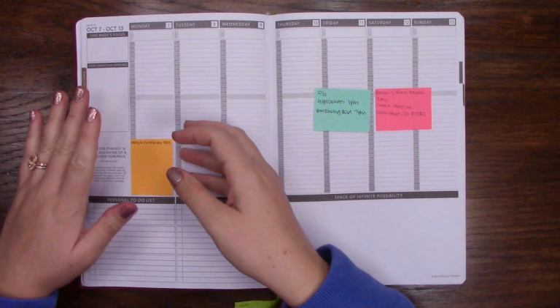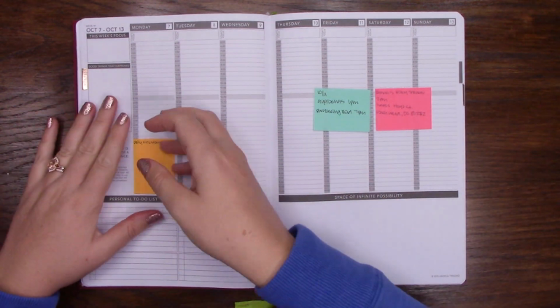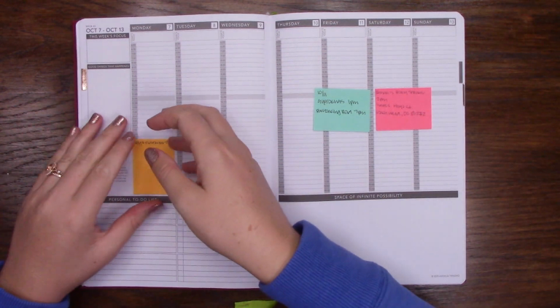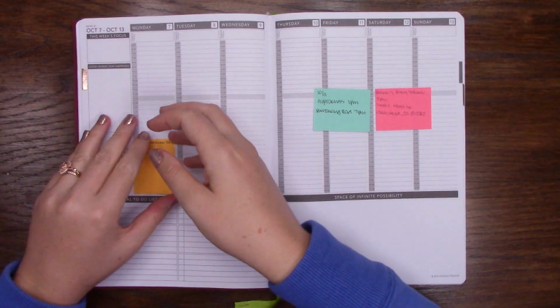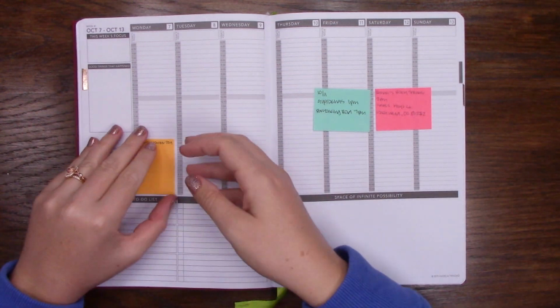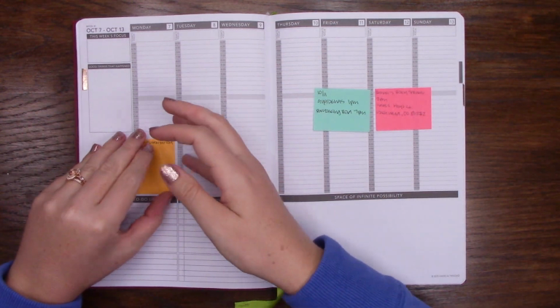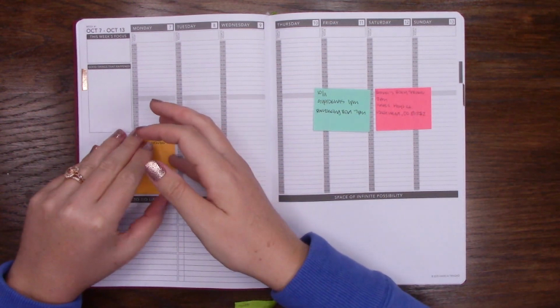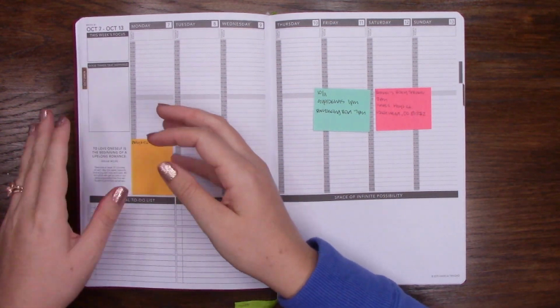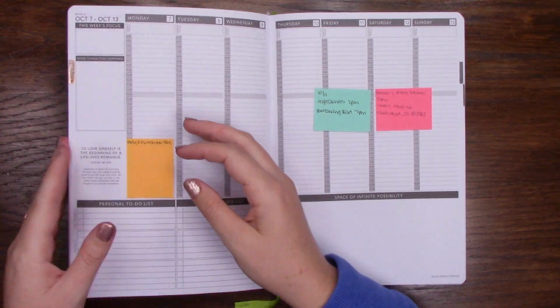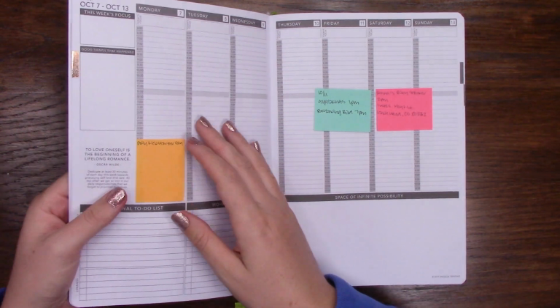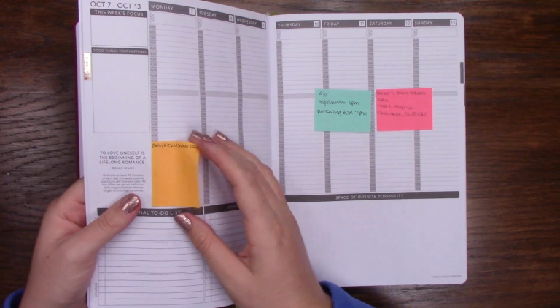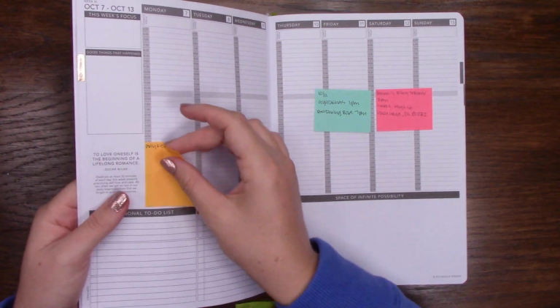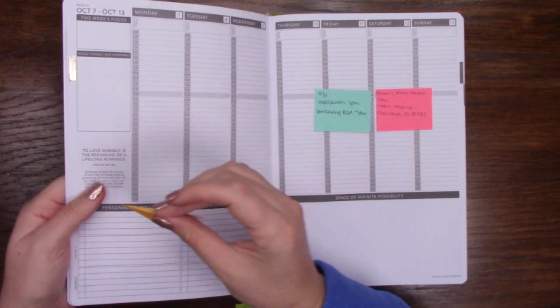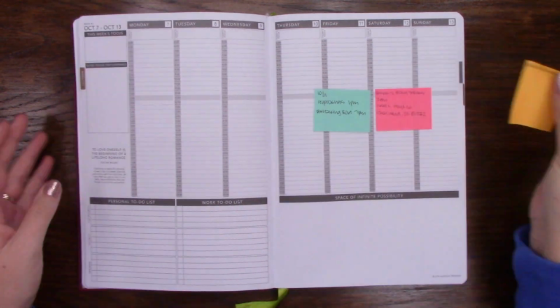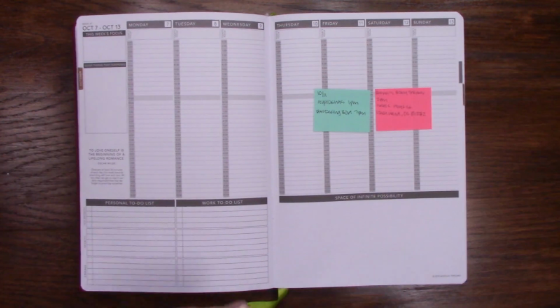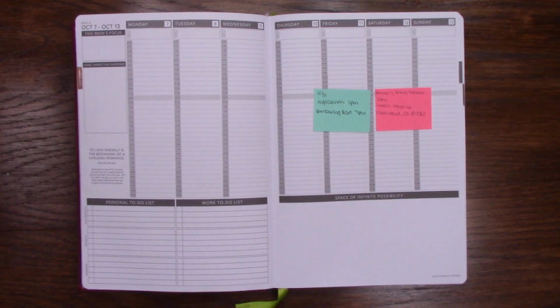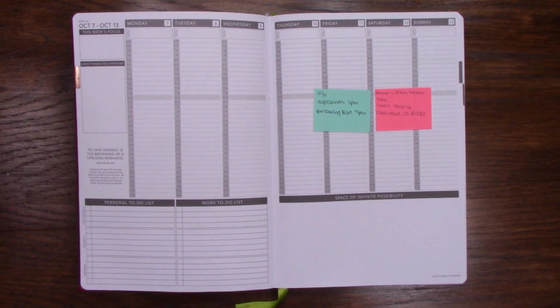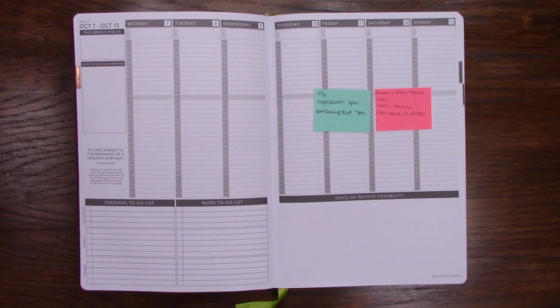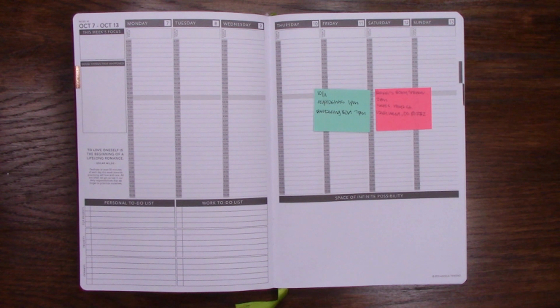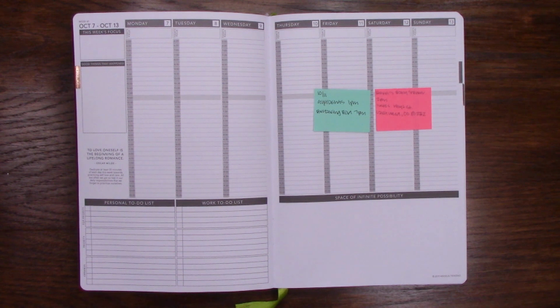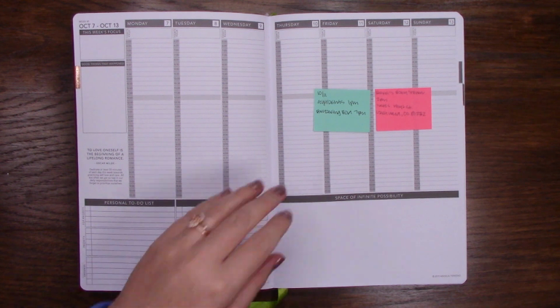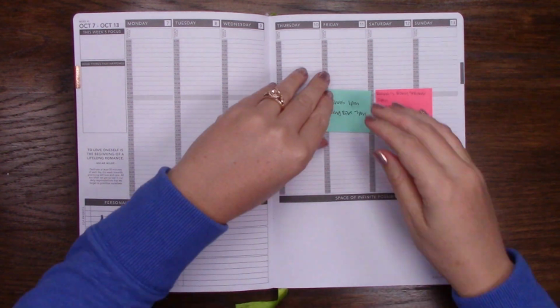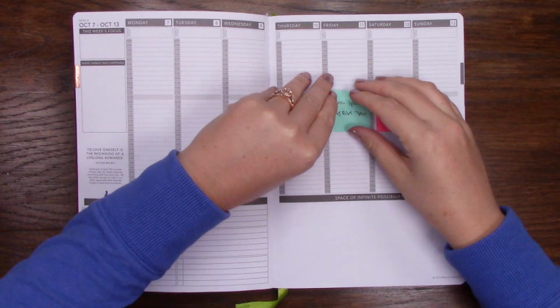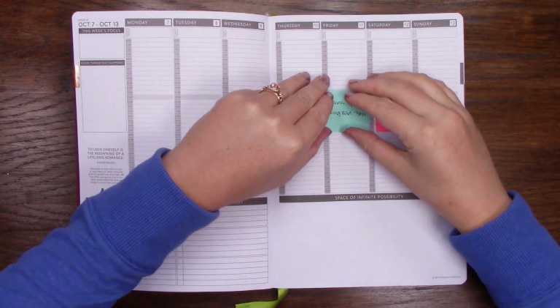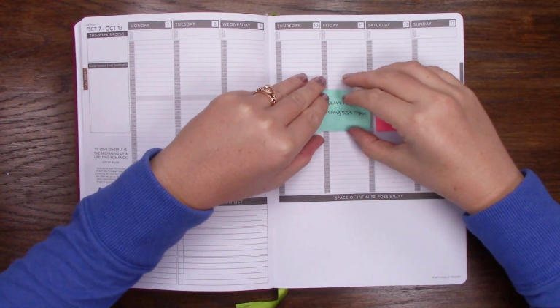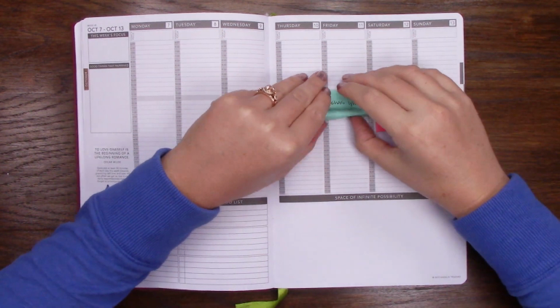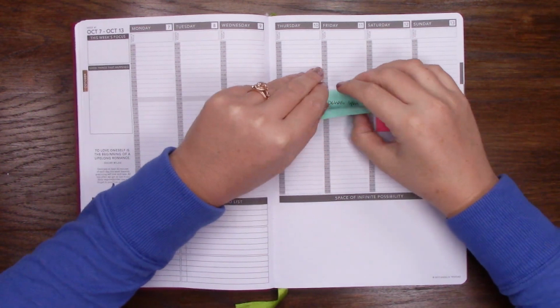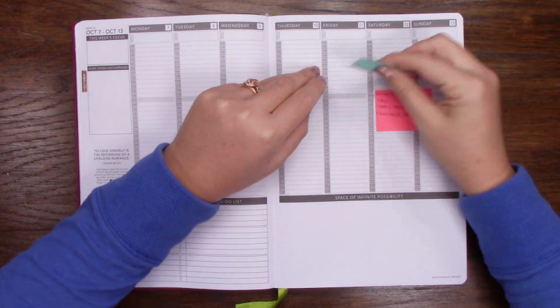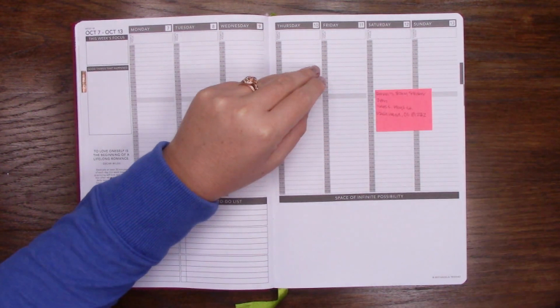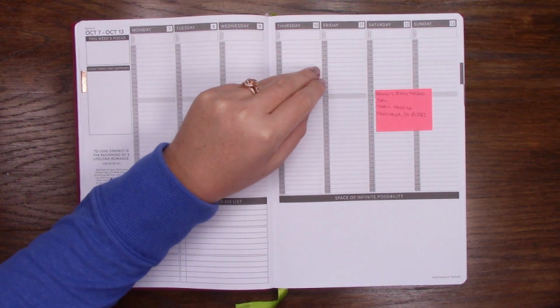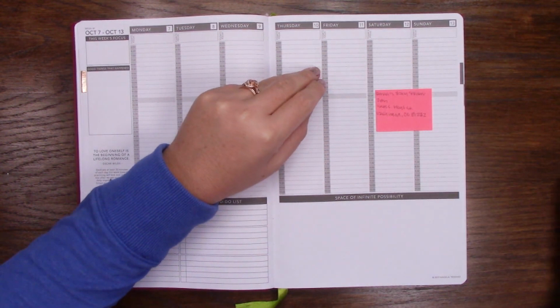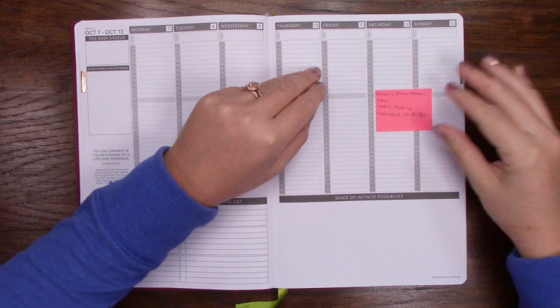I'm going to go ahead and move some little post-it notes around that I don't need, and then I'll show you the colors we're going to work with.